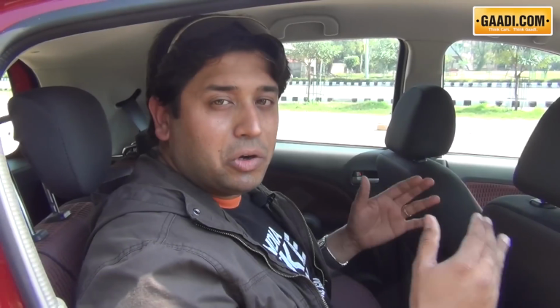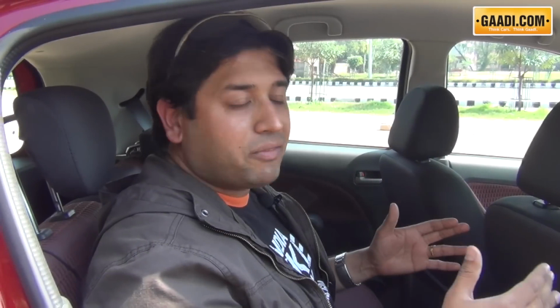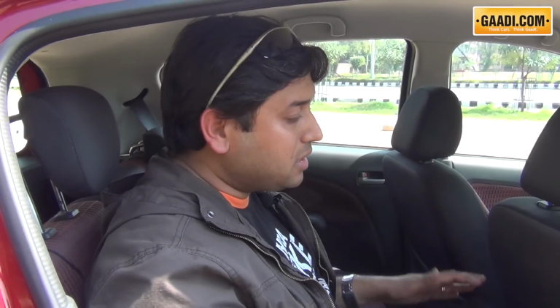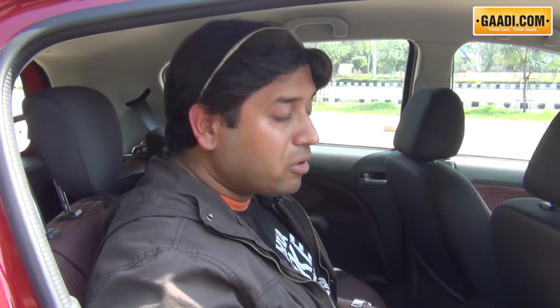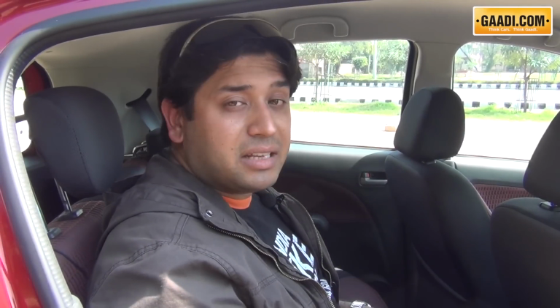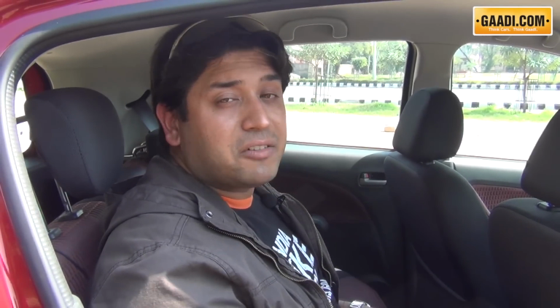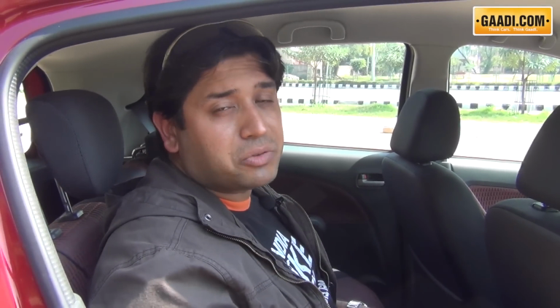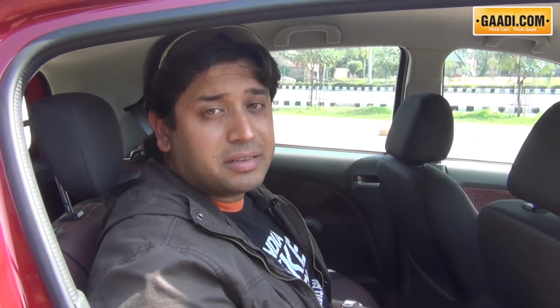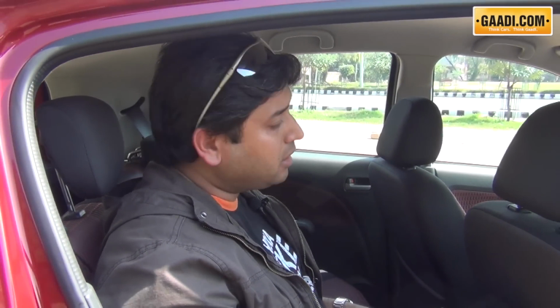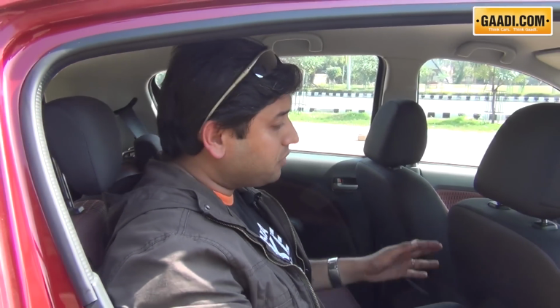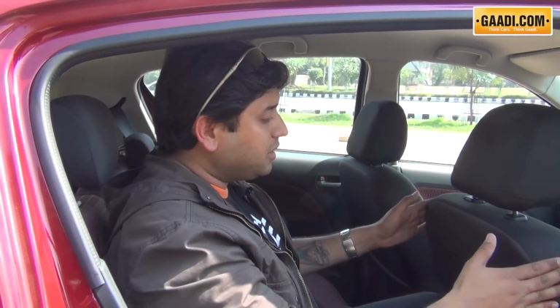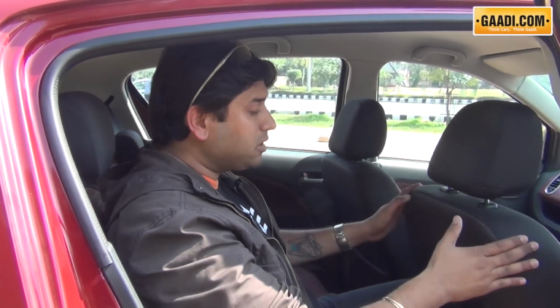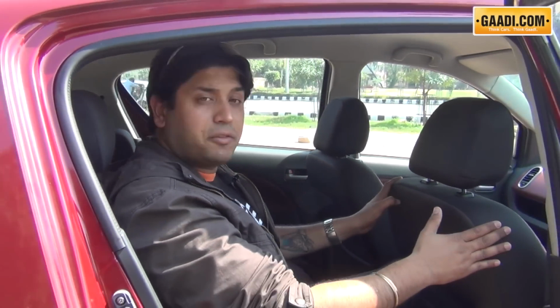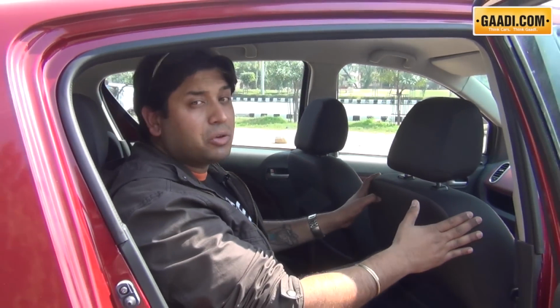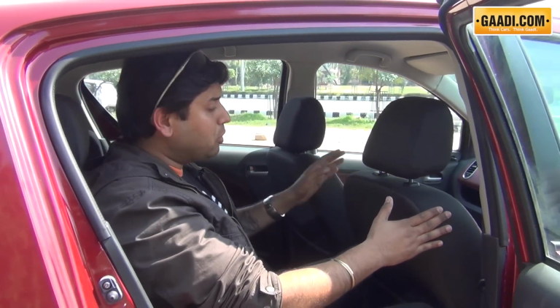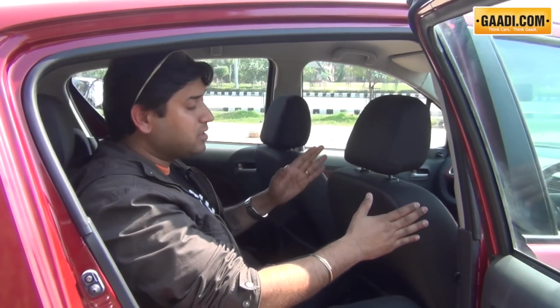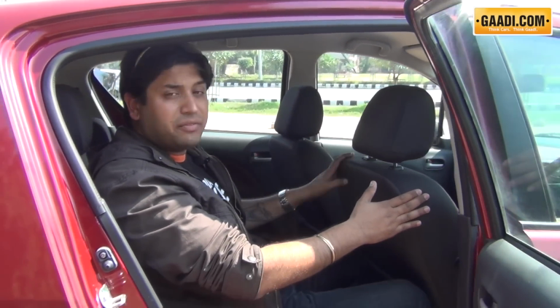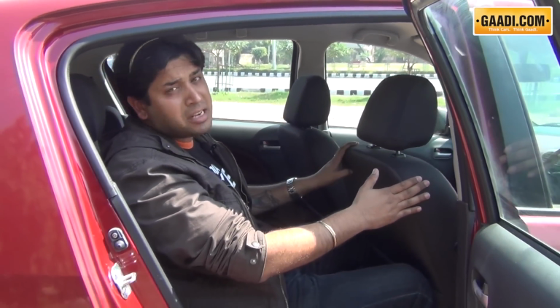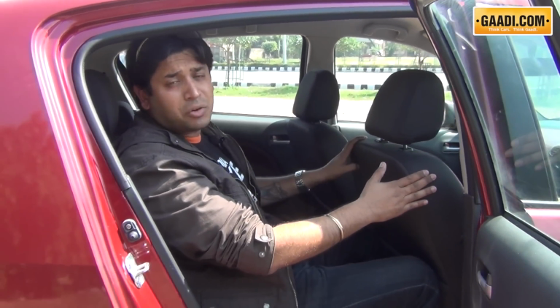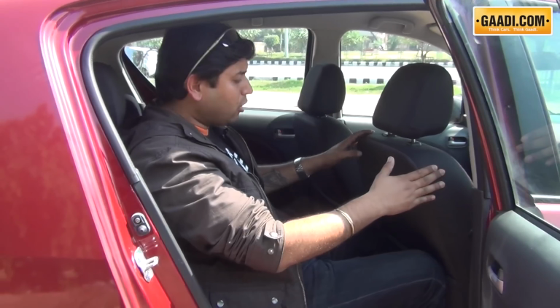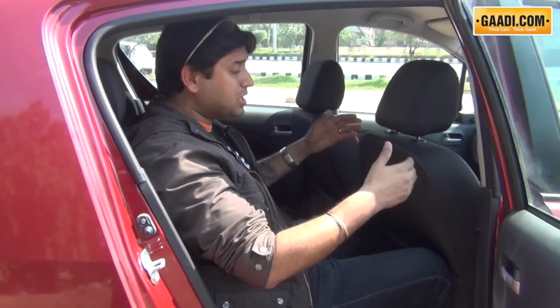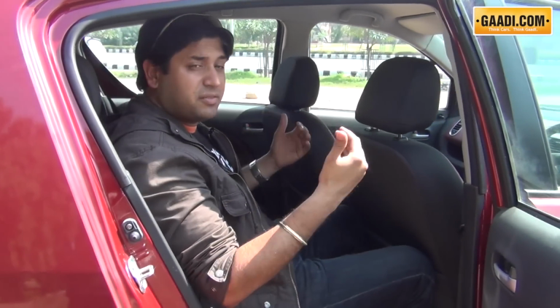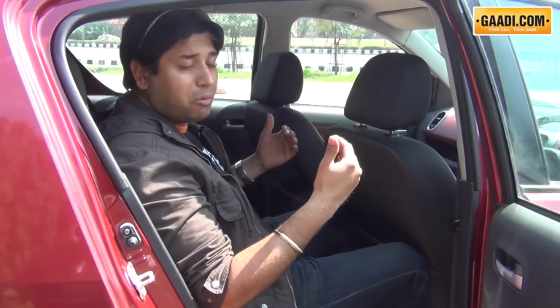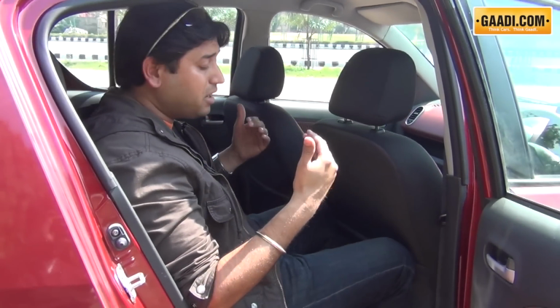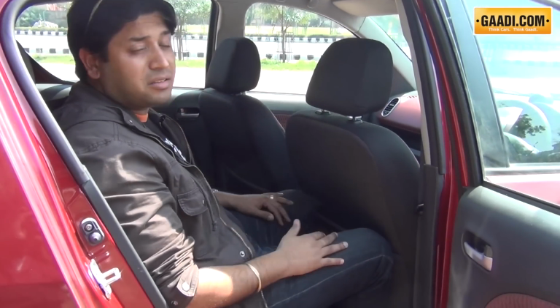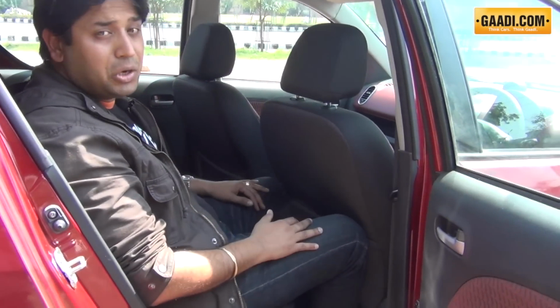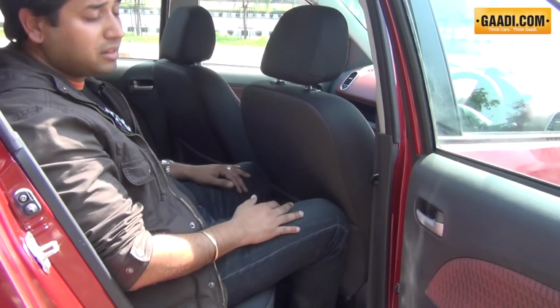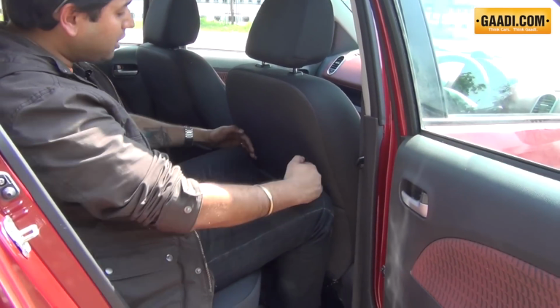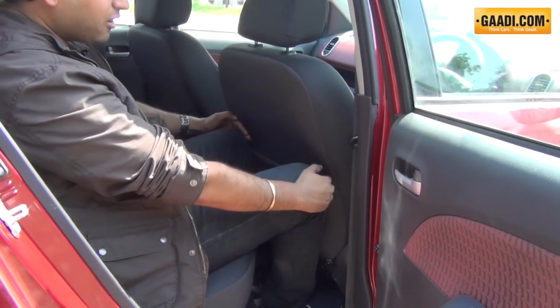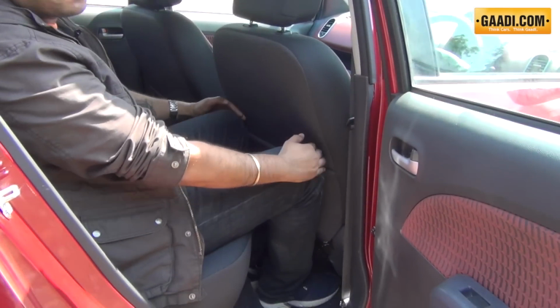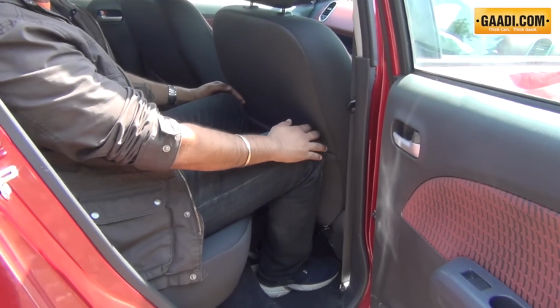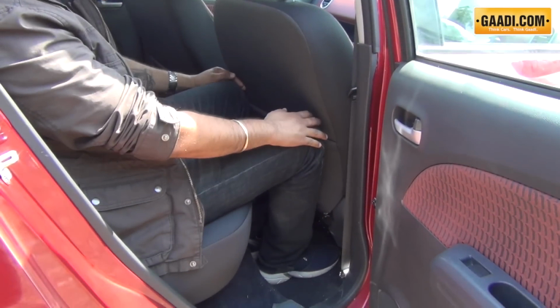The only drawback with the Ritz I could find is the lack of space on the rear seat. The front seat has been adjusted for Shantrul, who stands at 5 feet 8 inches tall. I am 6 feet tall, and cars like the Figo and the Liva clearly have more space back here.